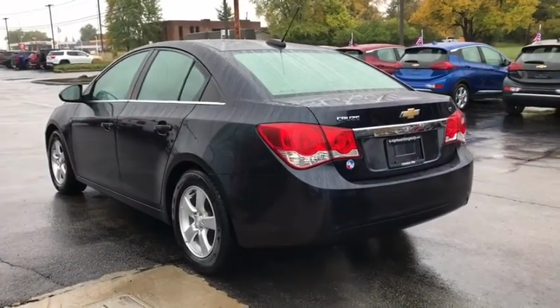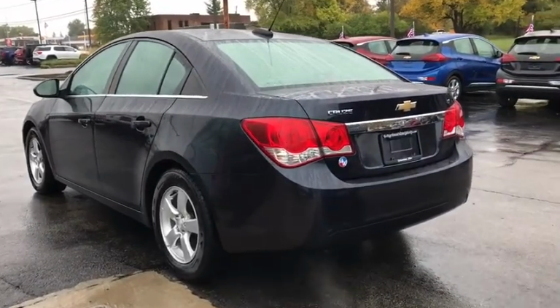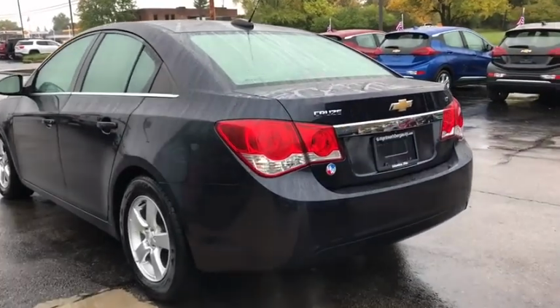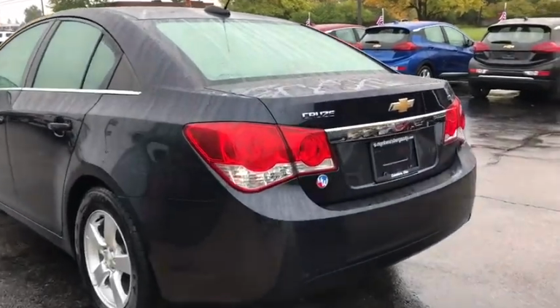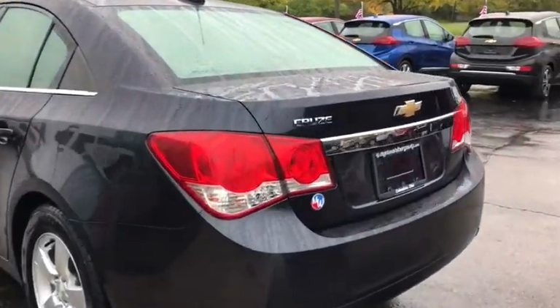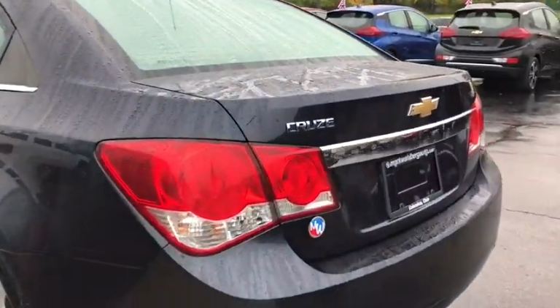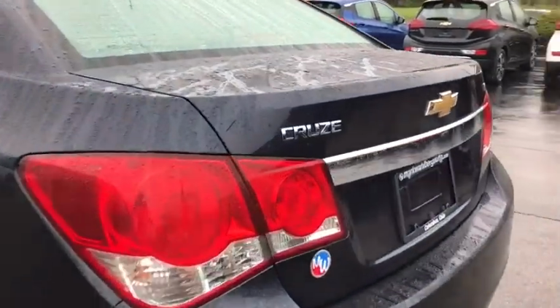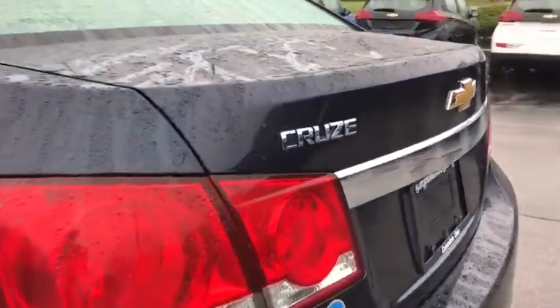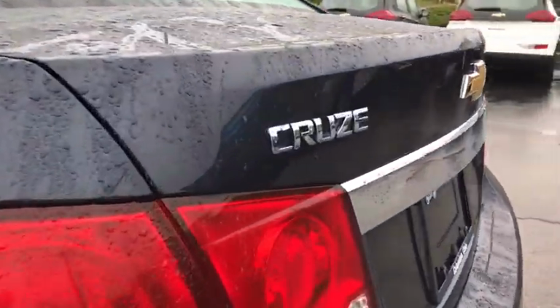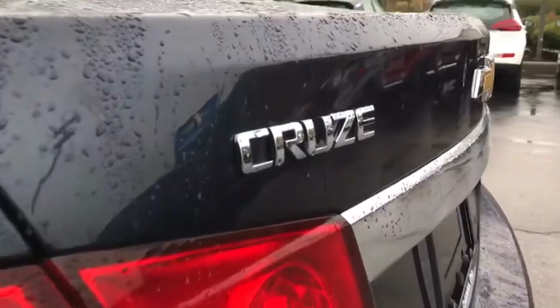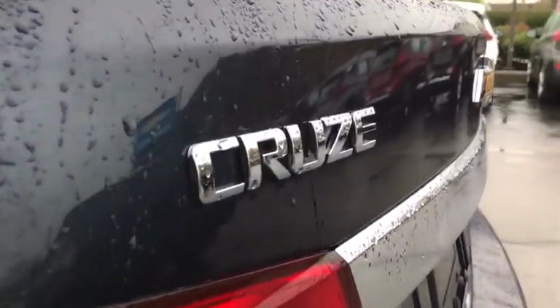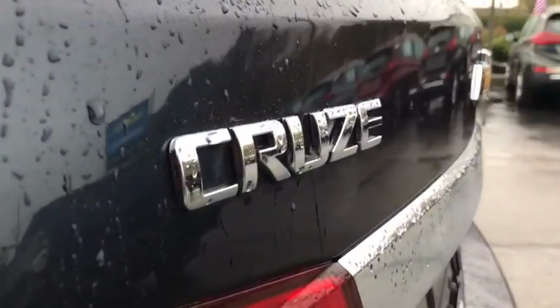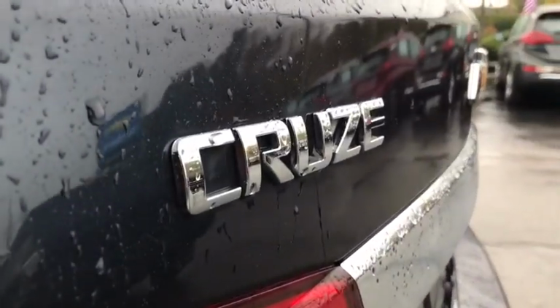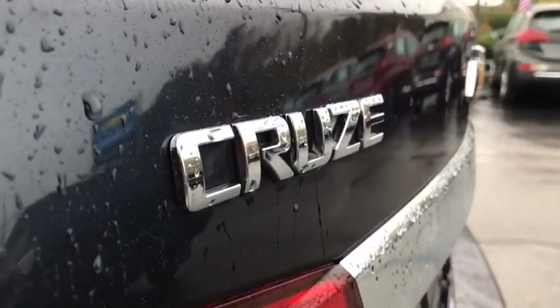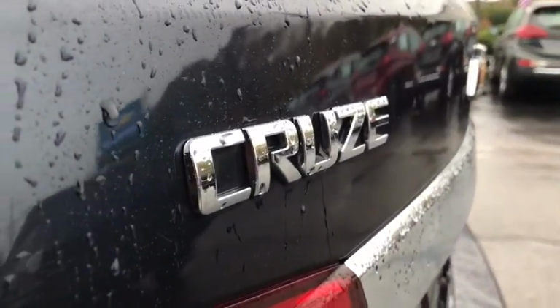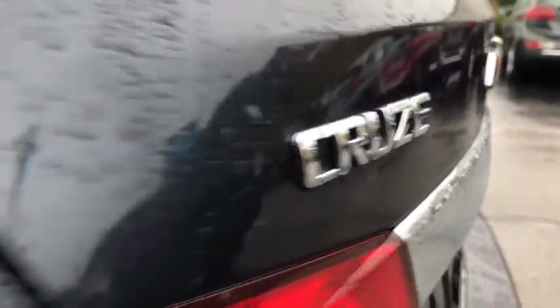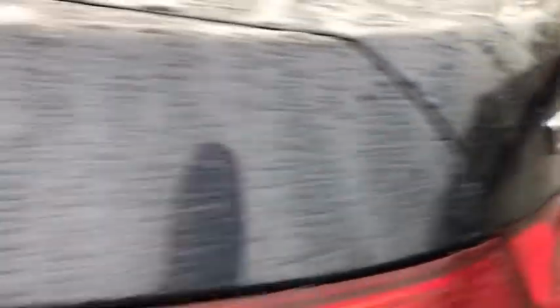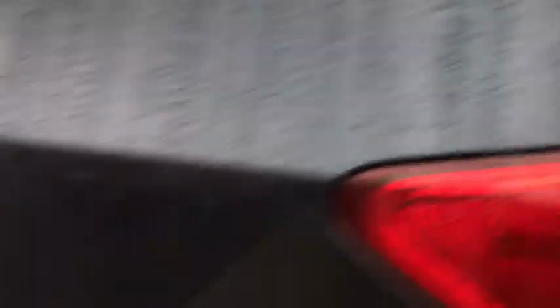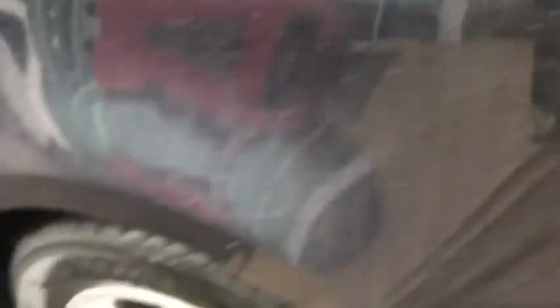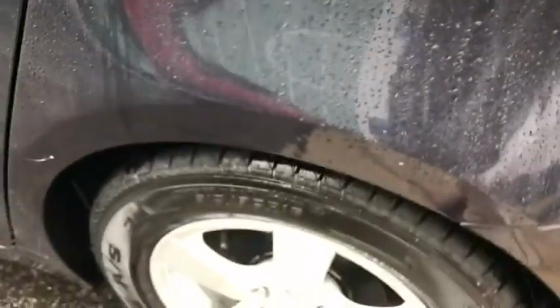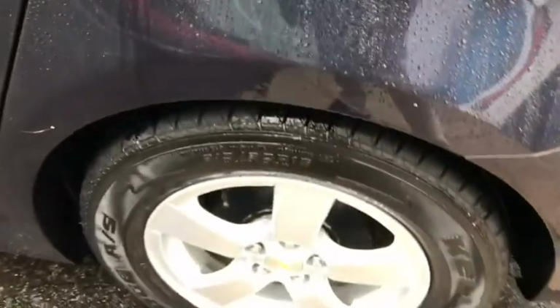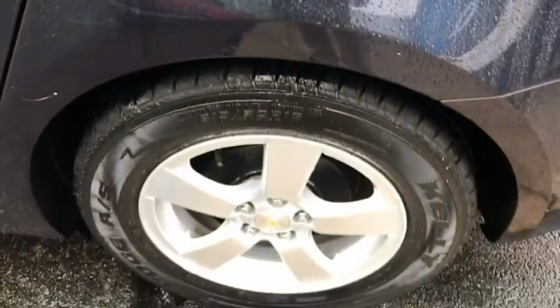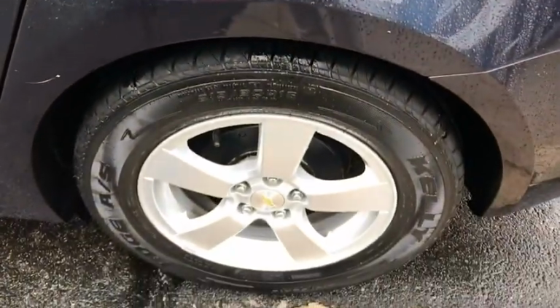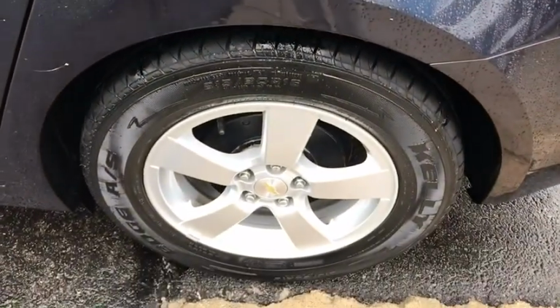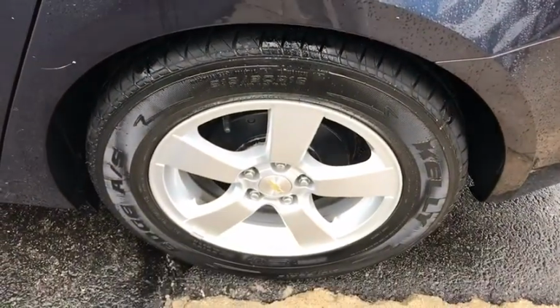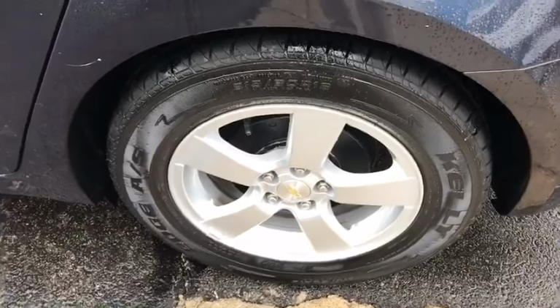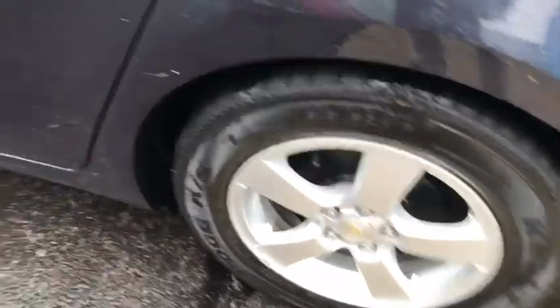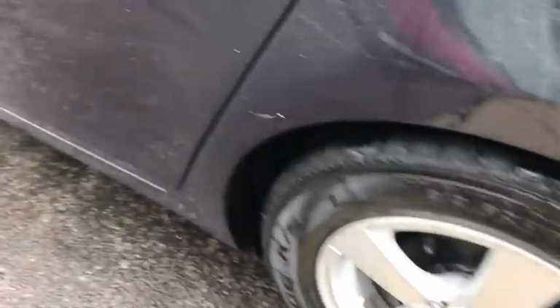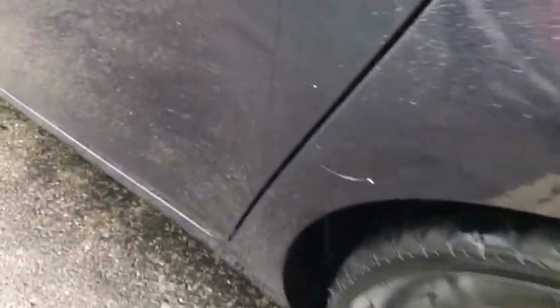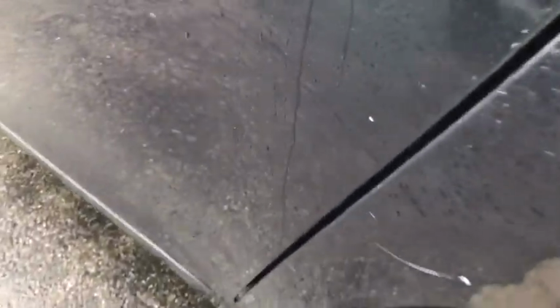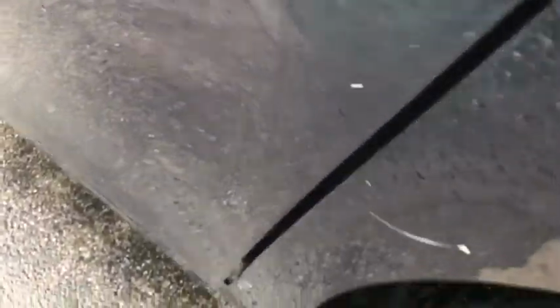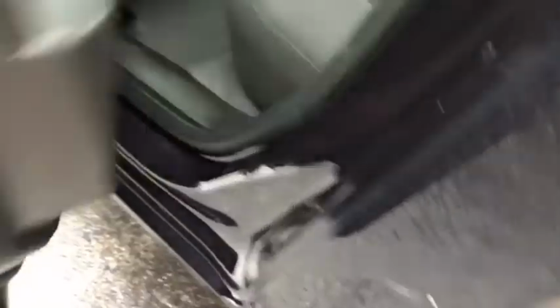Floor mats, cruise control, AM-FM stereo radio, front-wheel drive, rear defrost, power windows, CD player, MP3 player, bucket seats, trip computer.